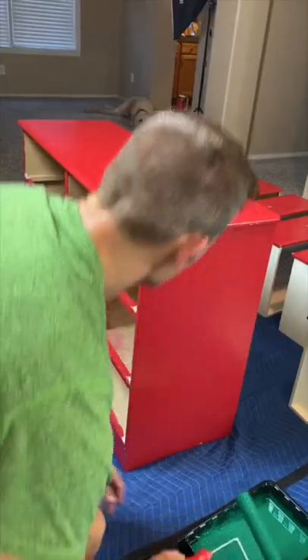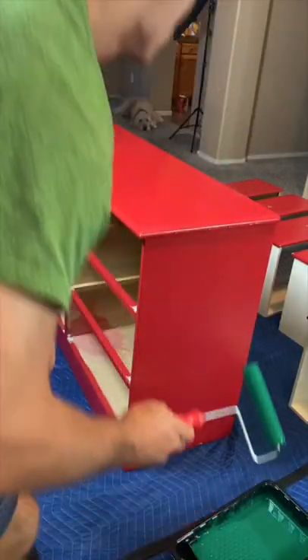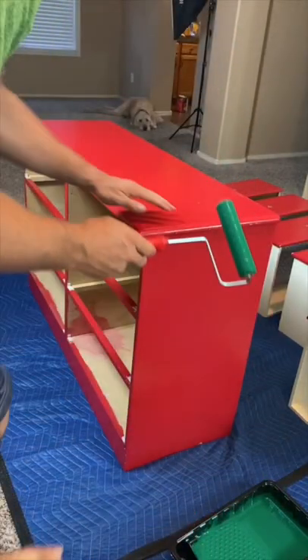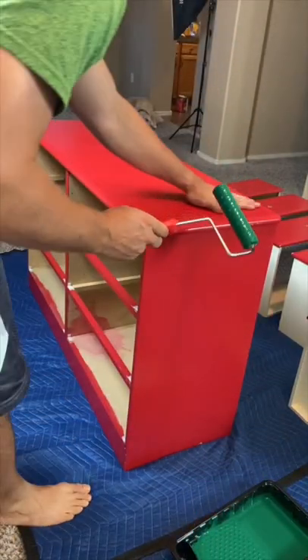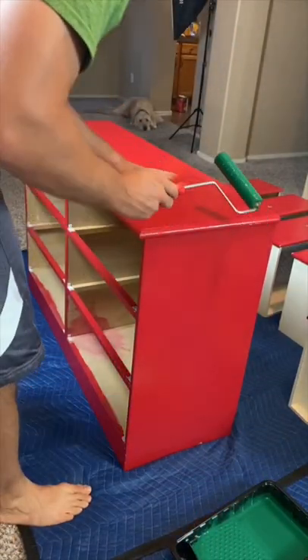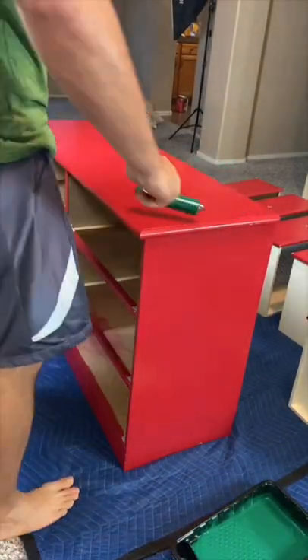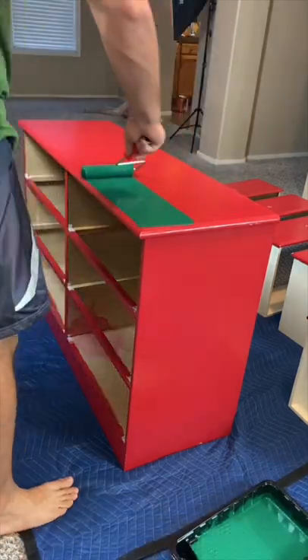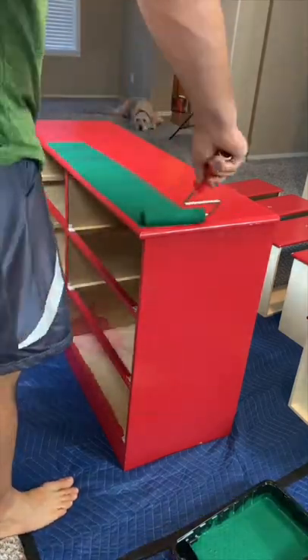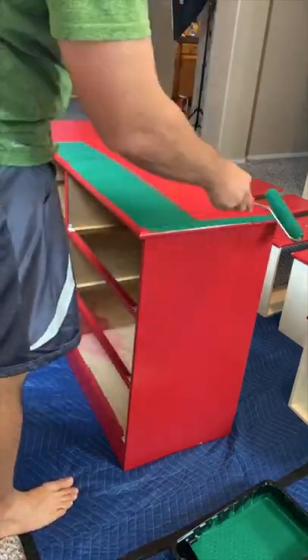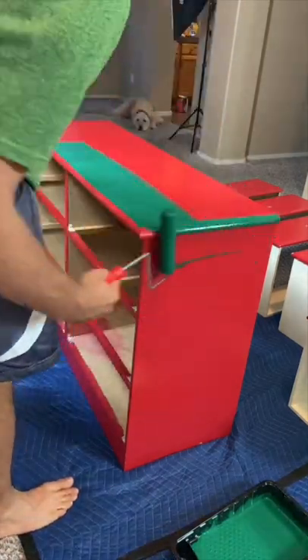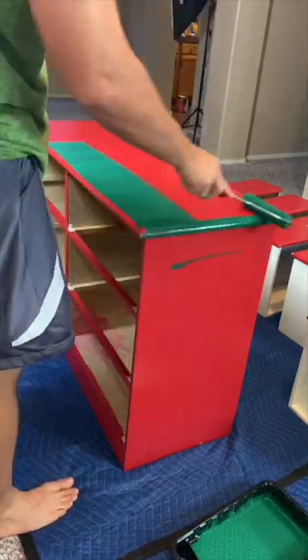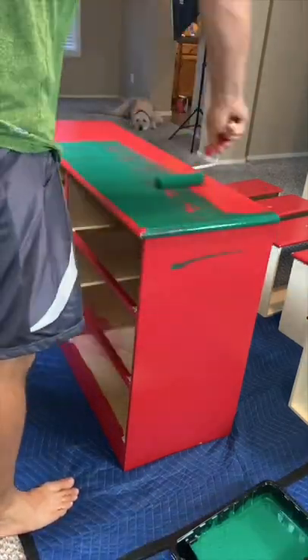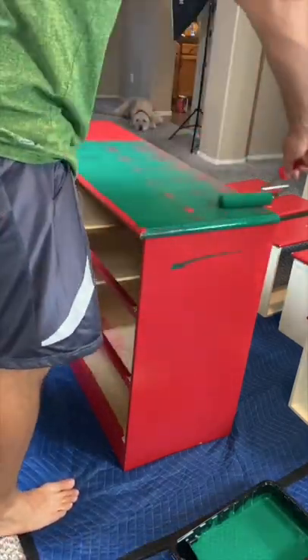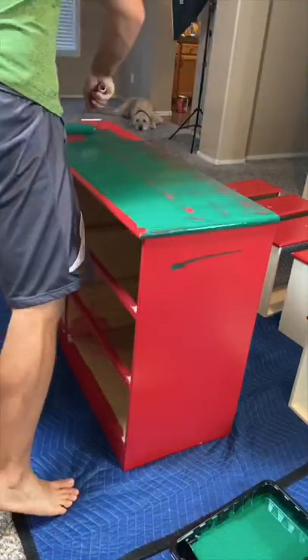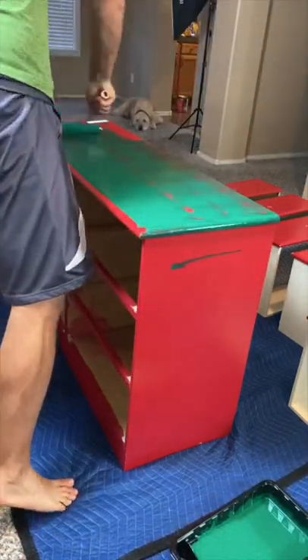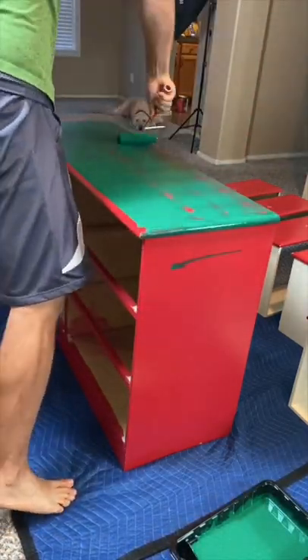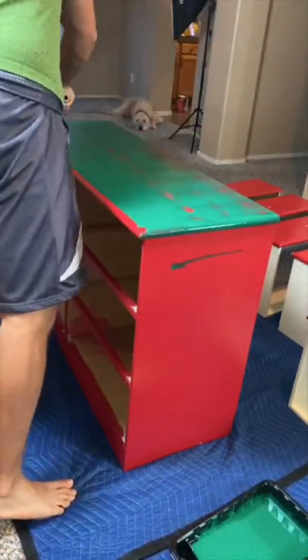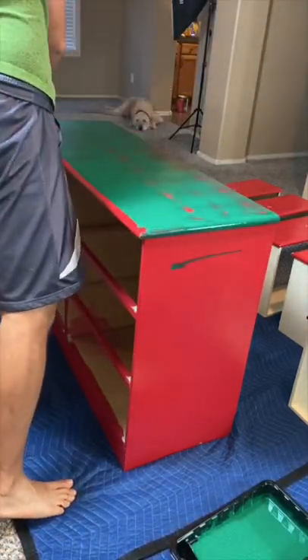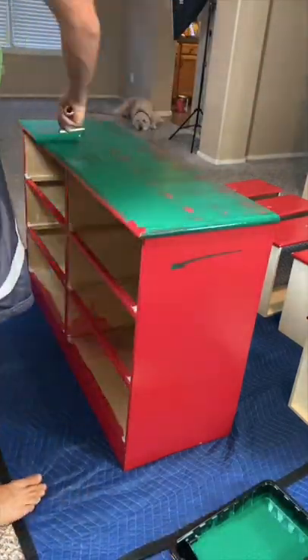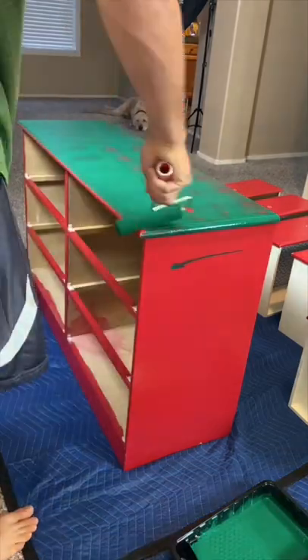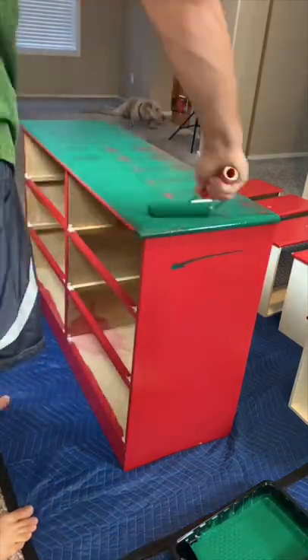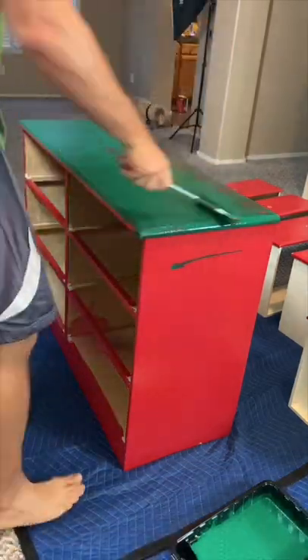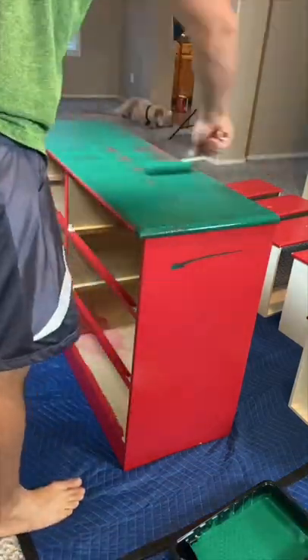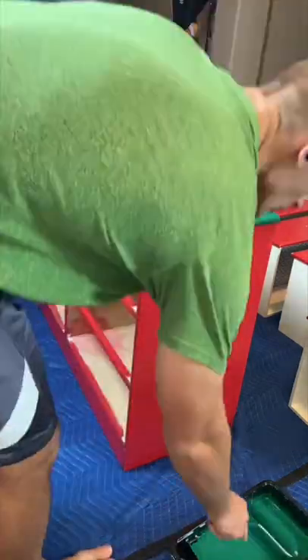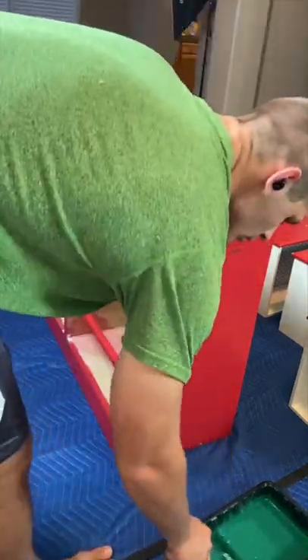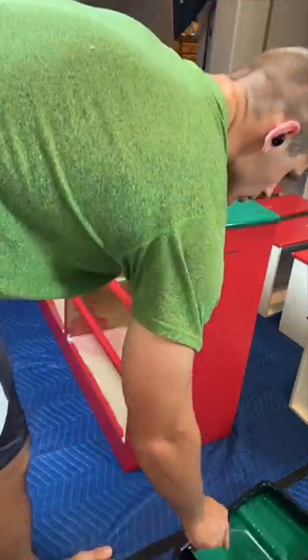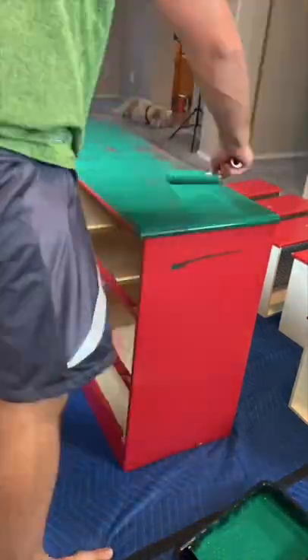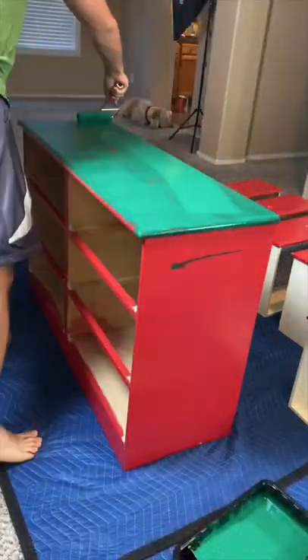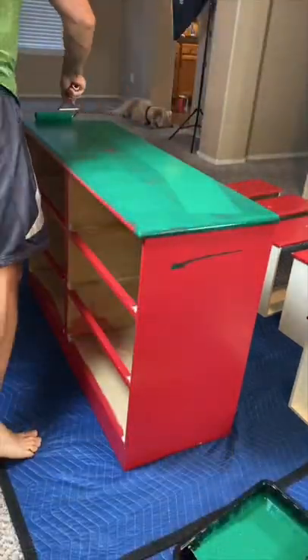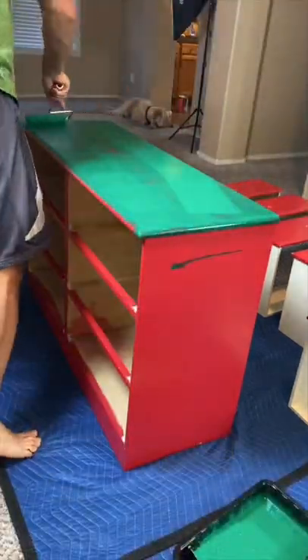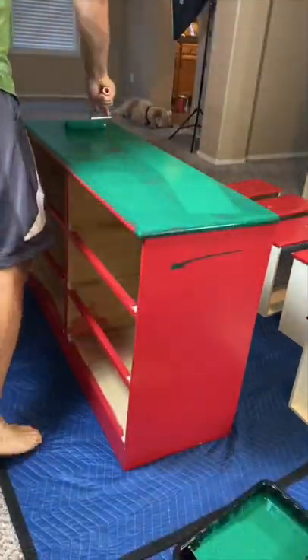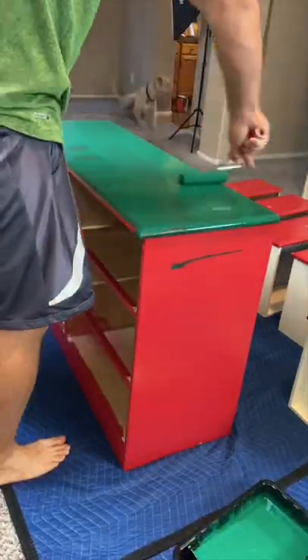Now it's time to start on the second dresser, and there is a little bit of a backstory with these dressers. I grew up in St. Louis, Missouri and was a huge Cardinal baseball fan. So in elementary school, my parents helped me redecorate my room and these dressers were a part of the decor.